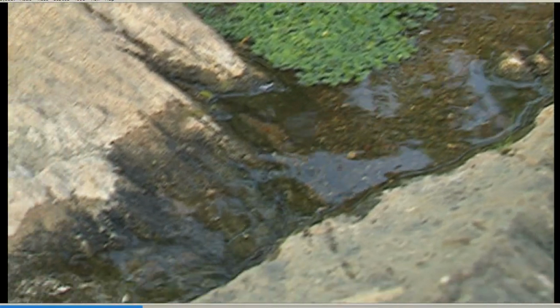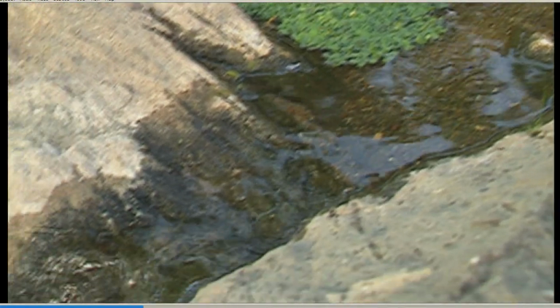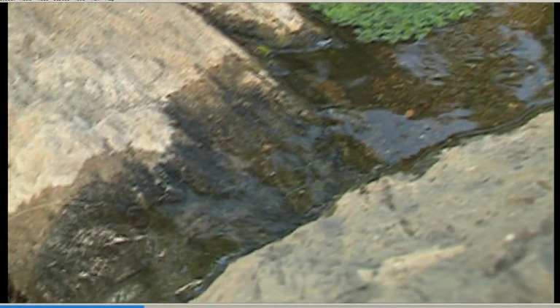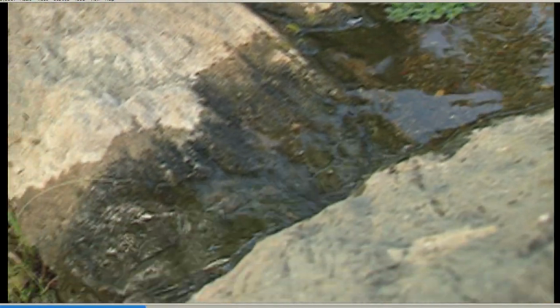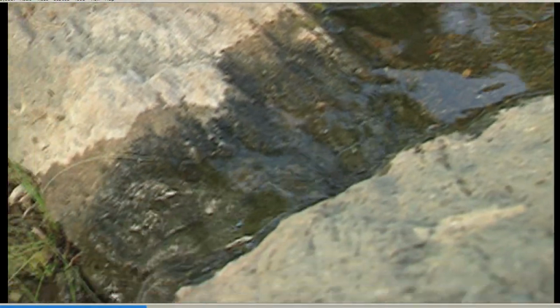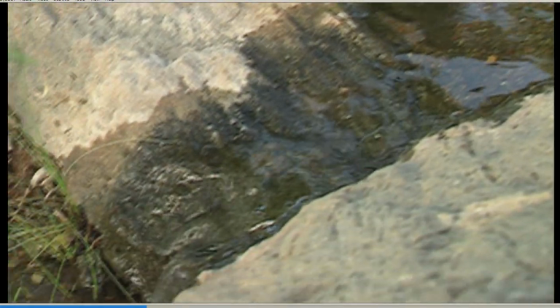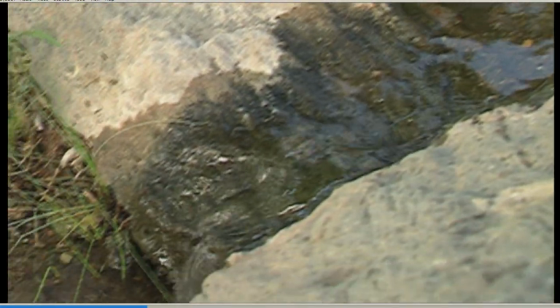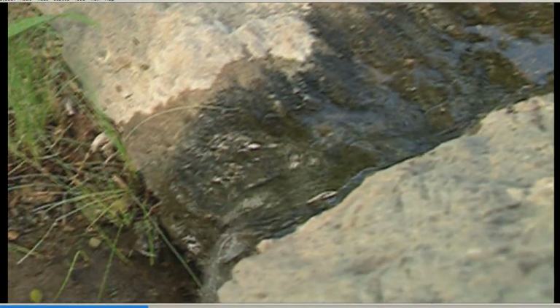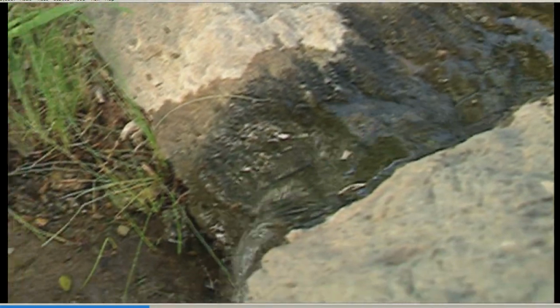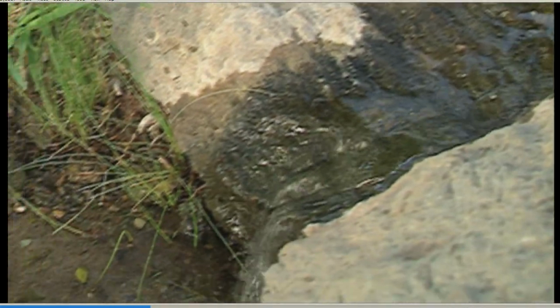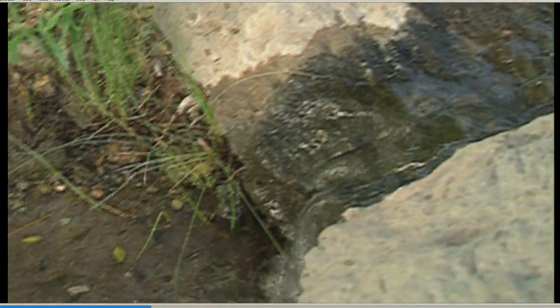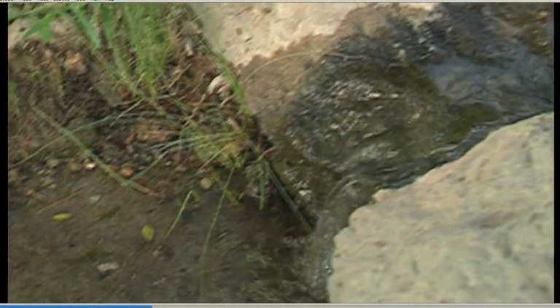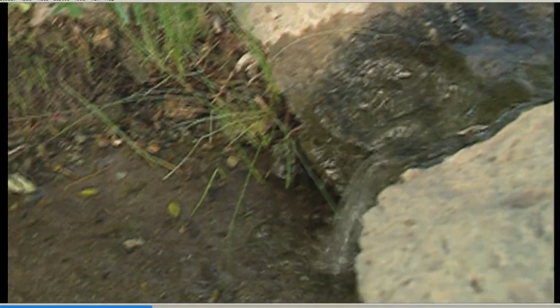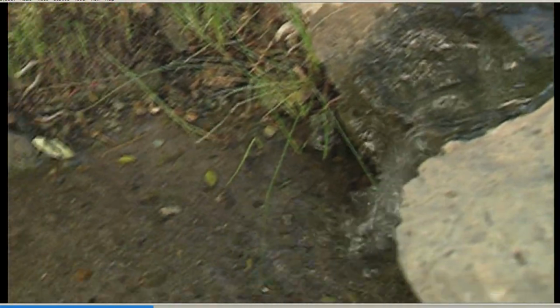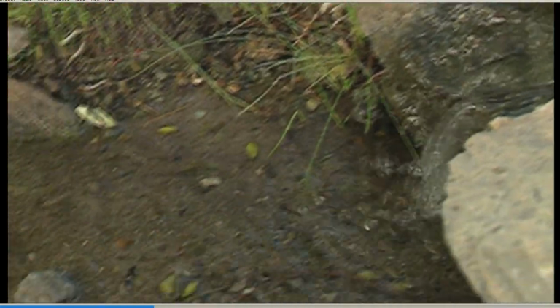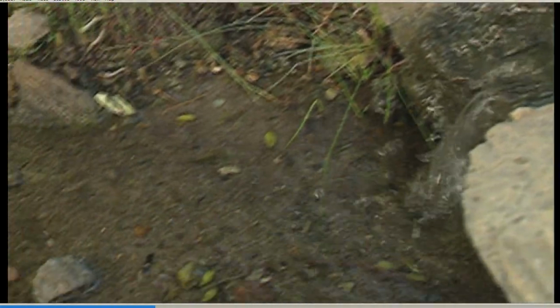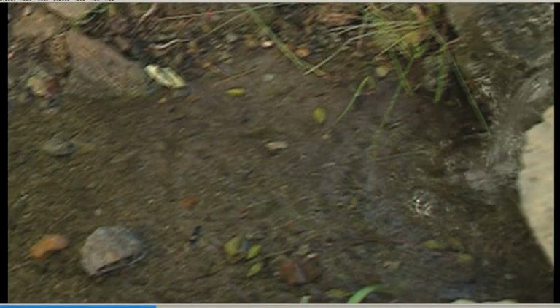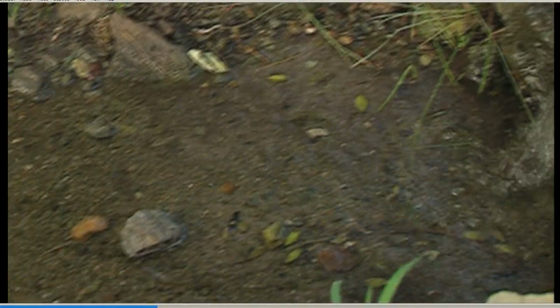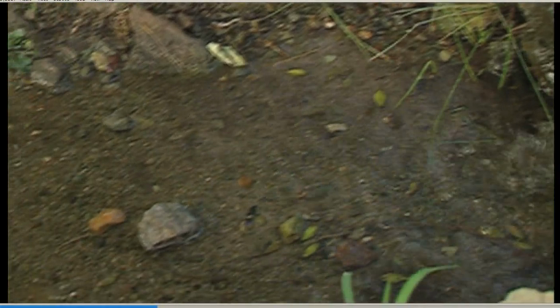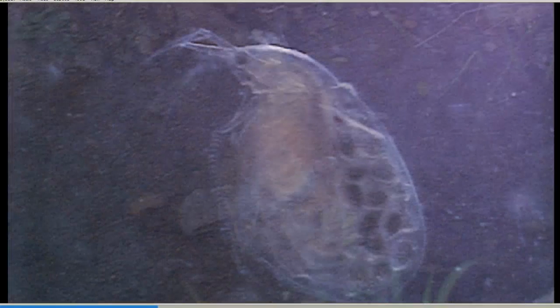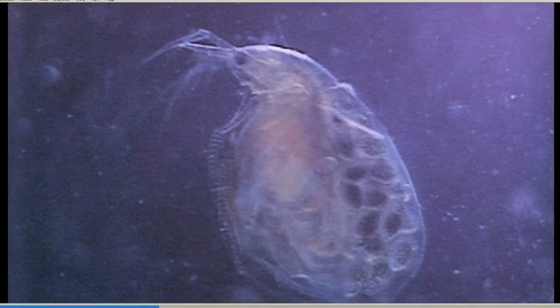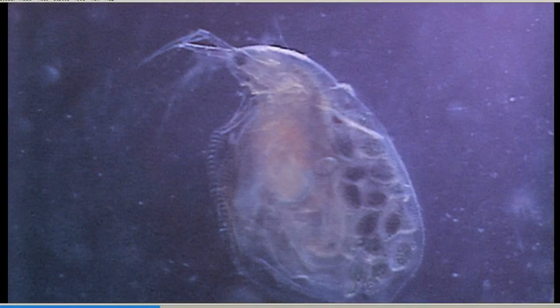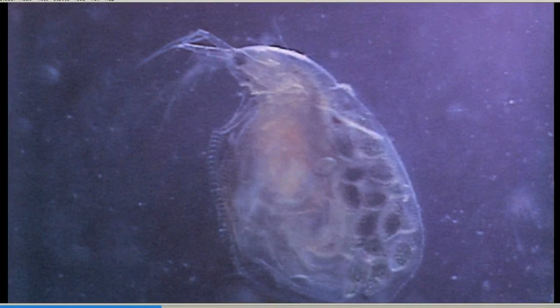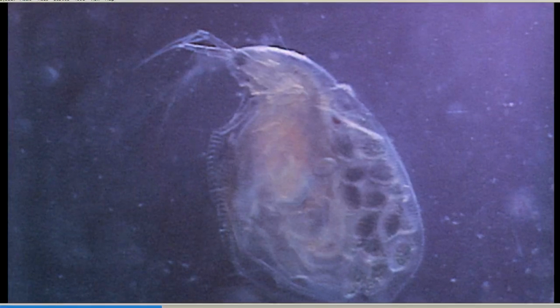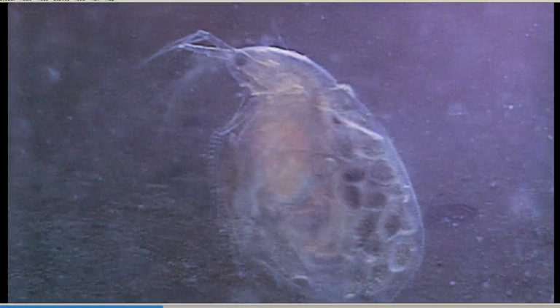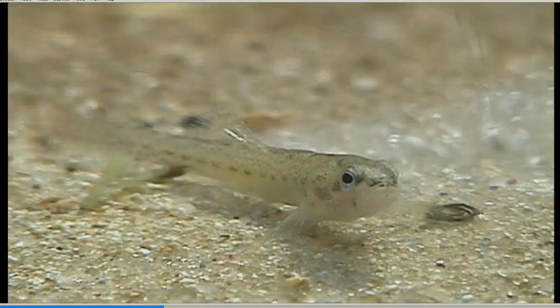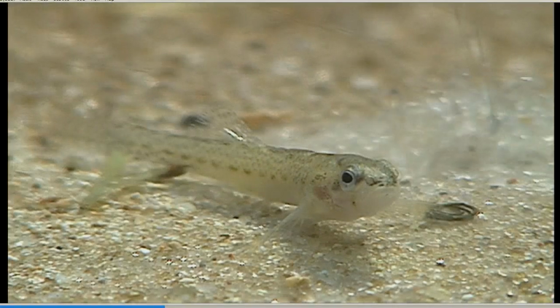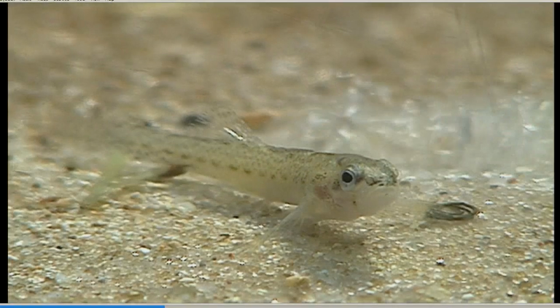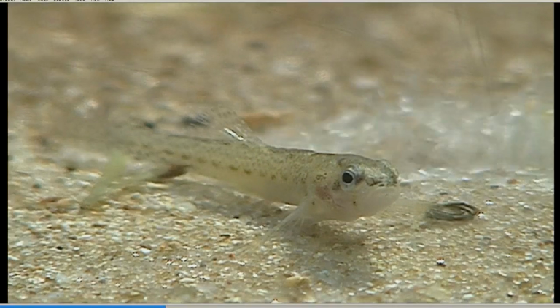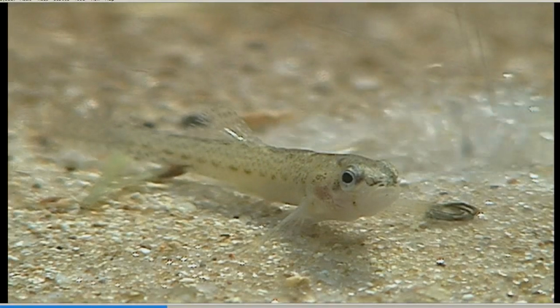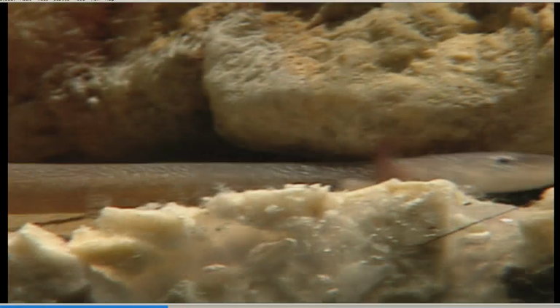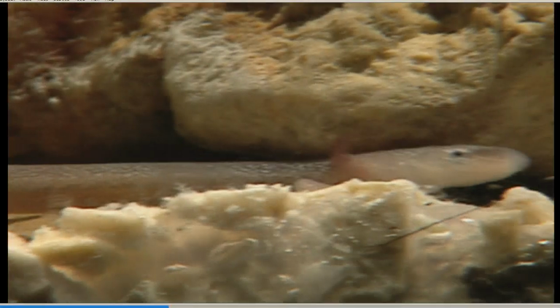Here, a unique aquatic ecosystem can be created, providing life to a whole host of rare invertebrates, fish, and amphibians.